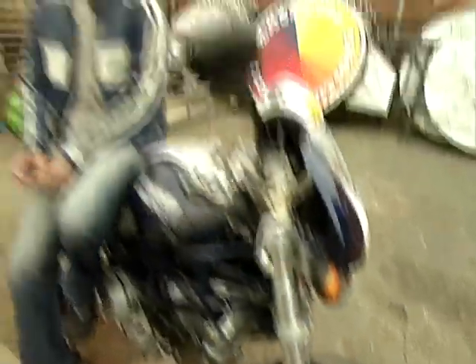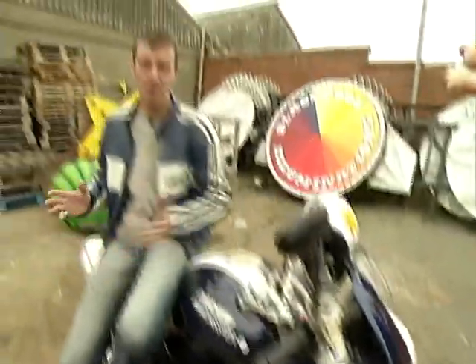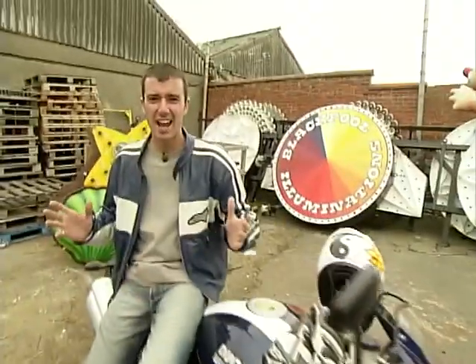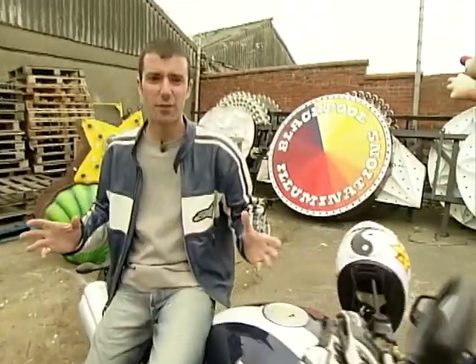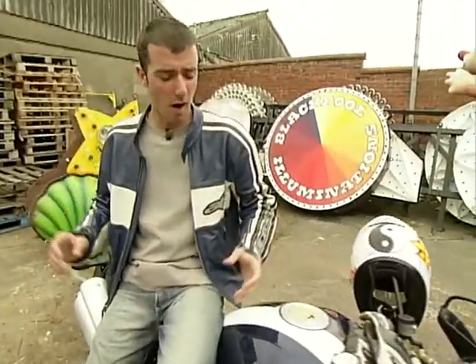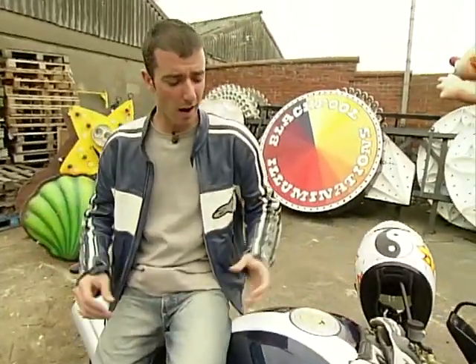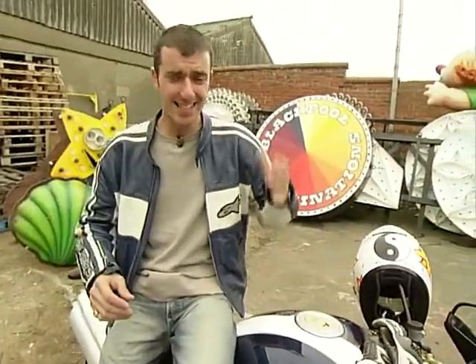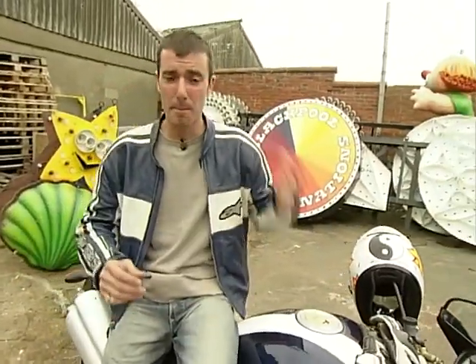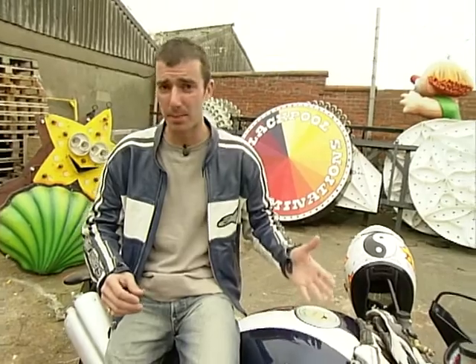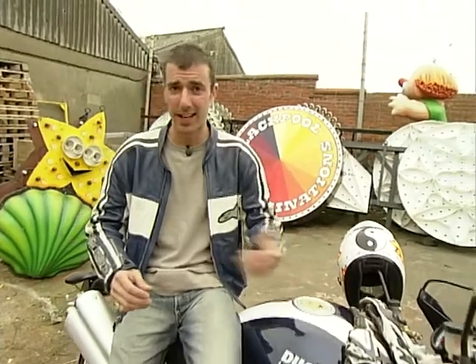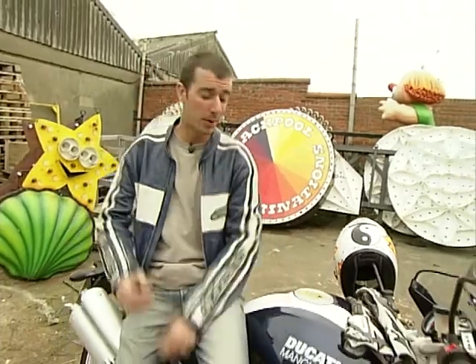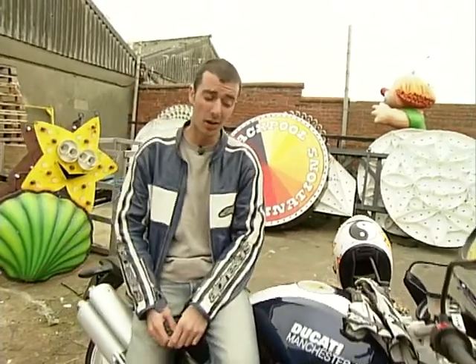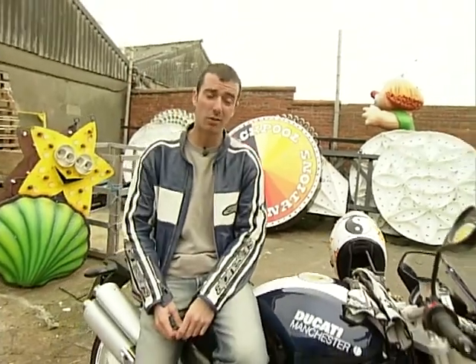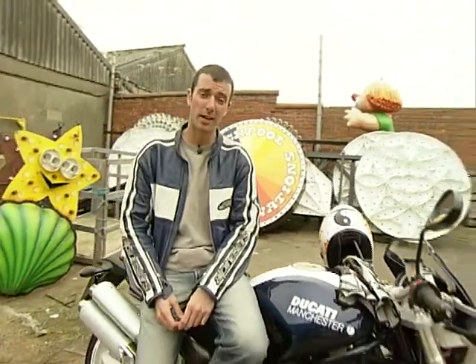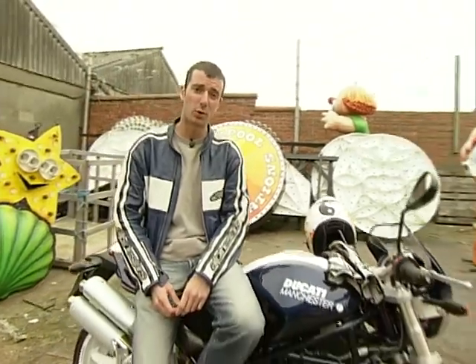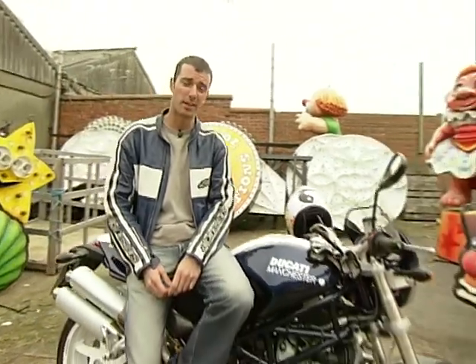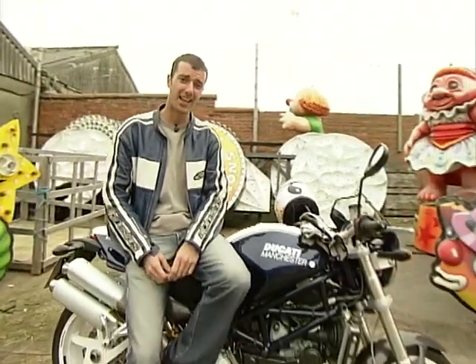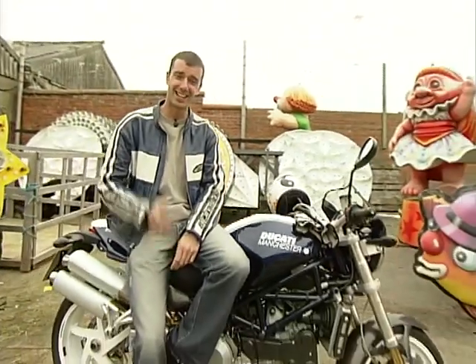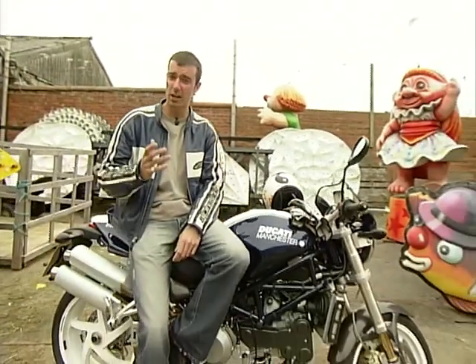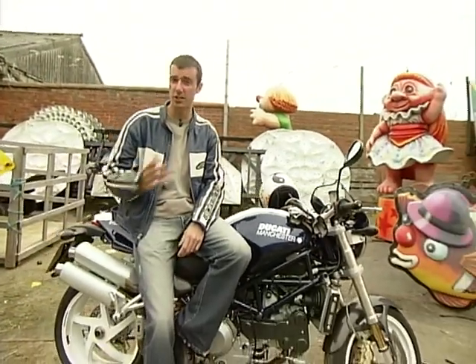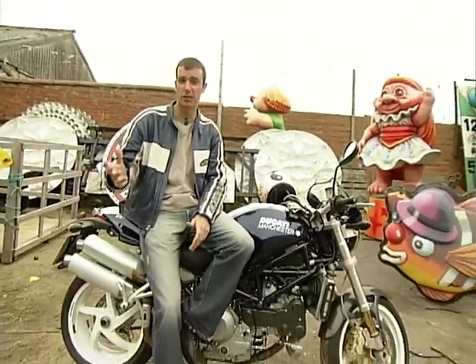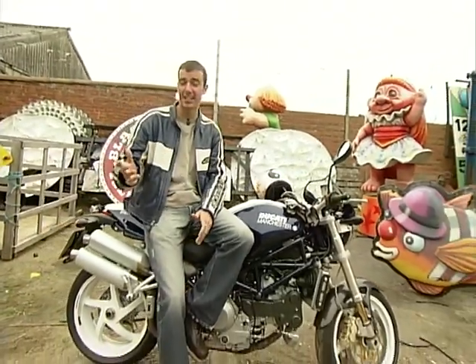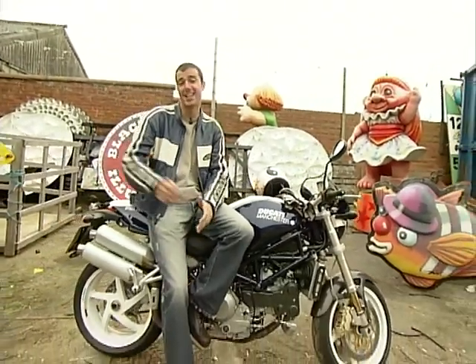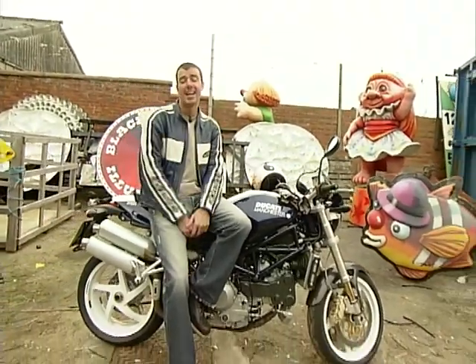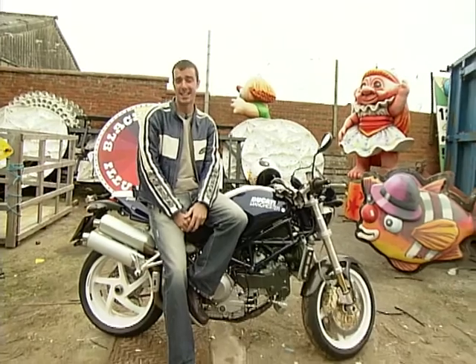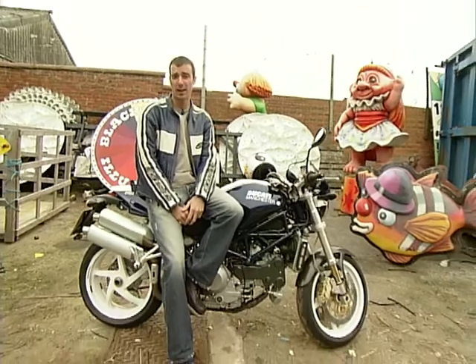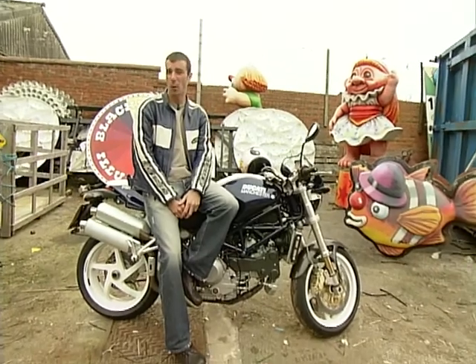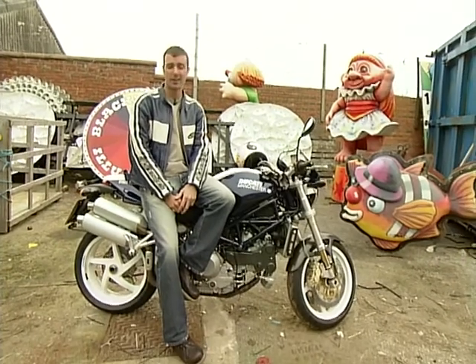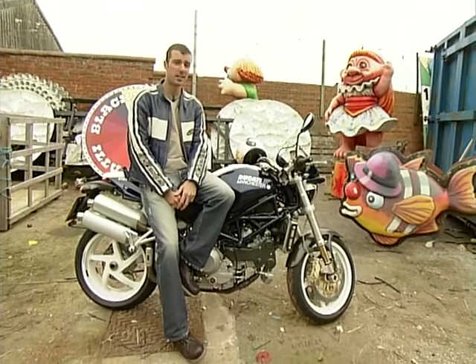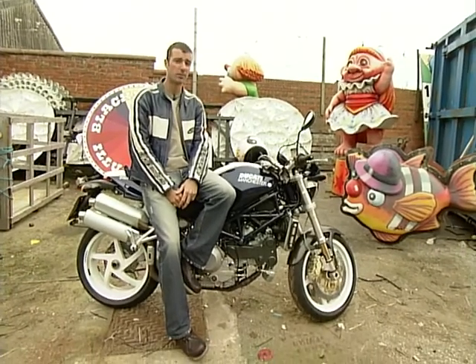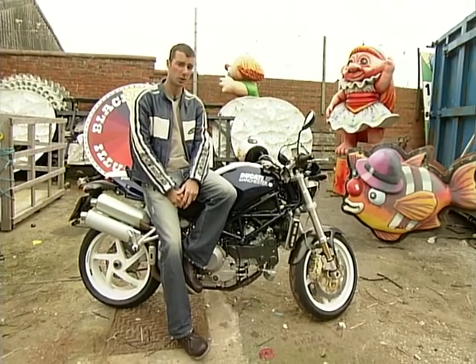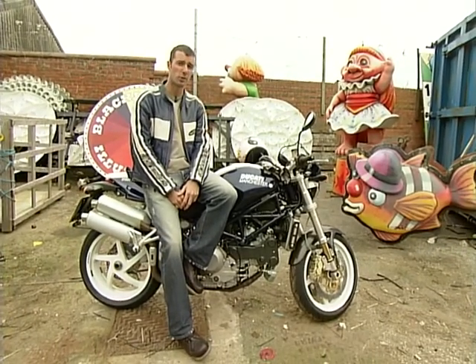The Monster S4R isn't a bad bike, but it's not a great one anymore either, and in a class as tough as this, it's now left well out of contention for the top honours.